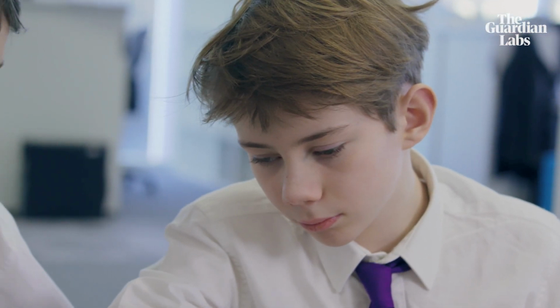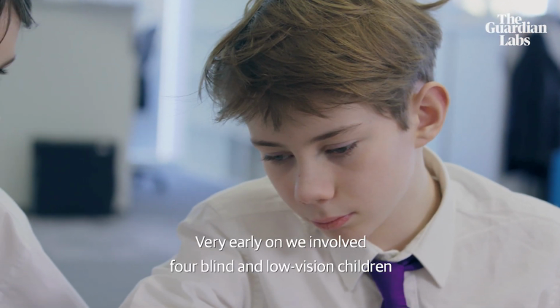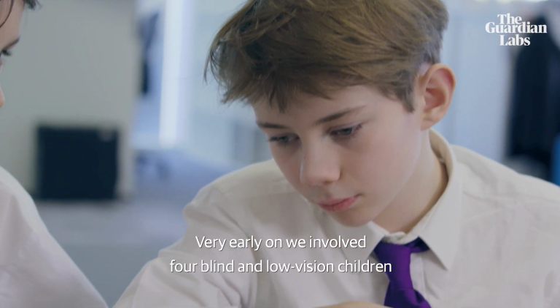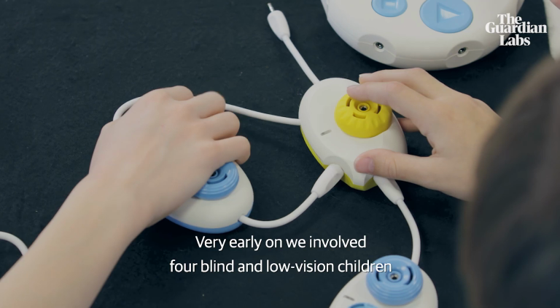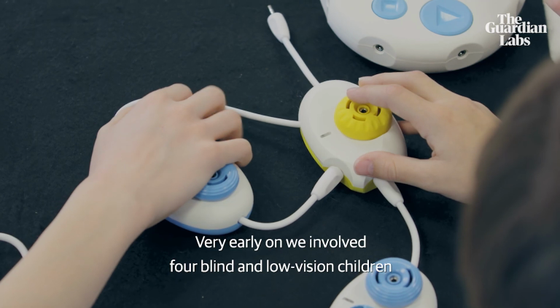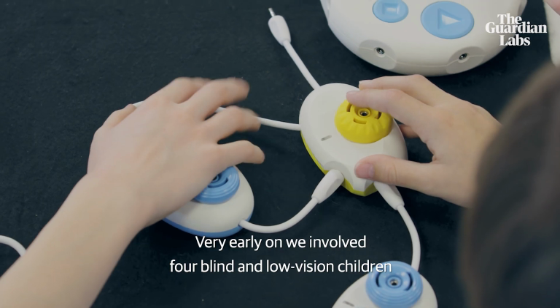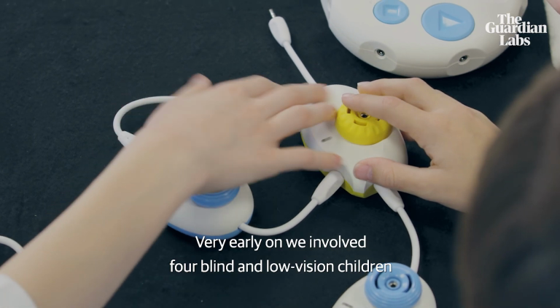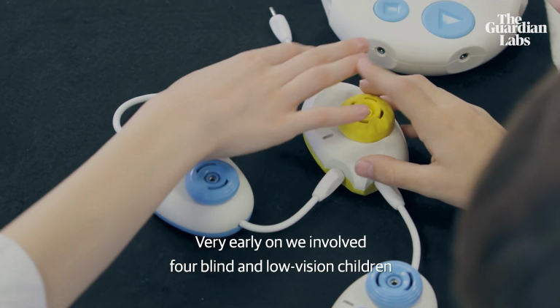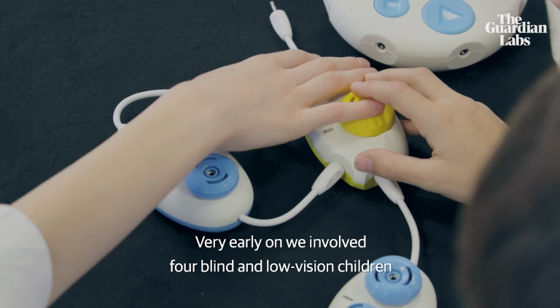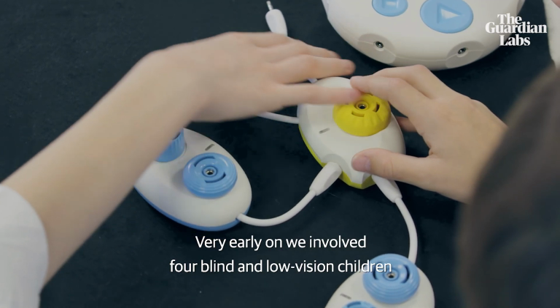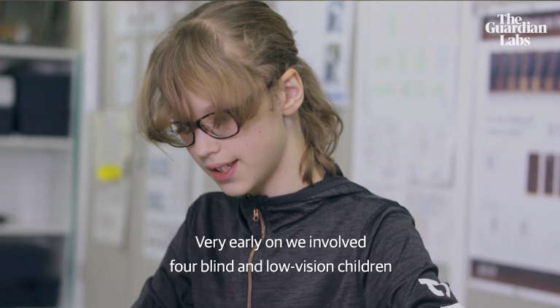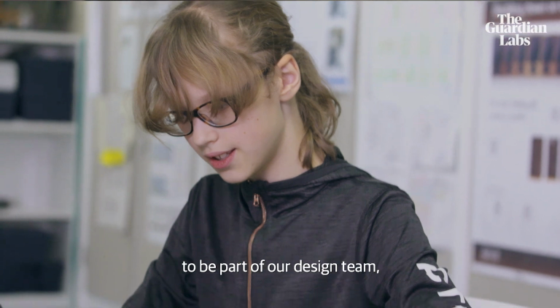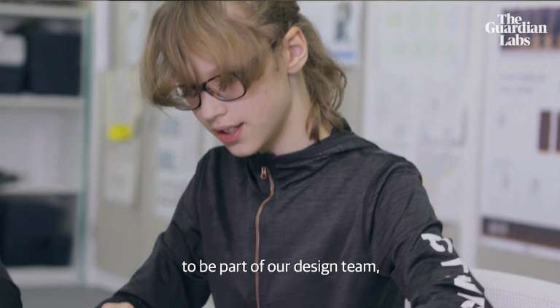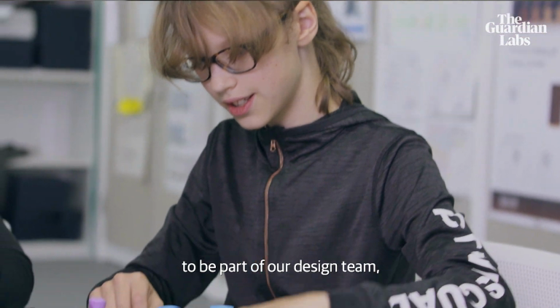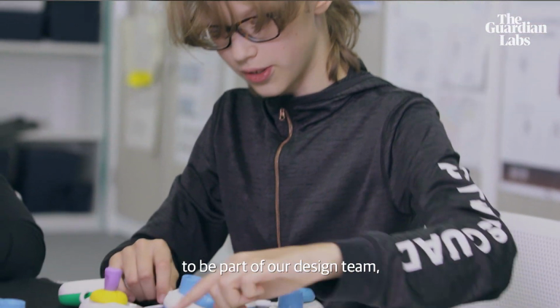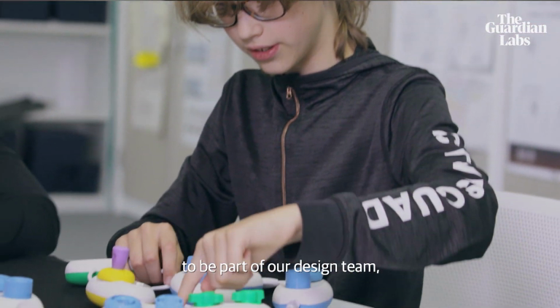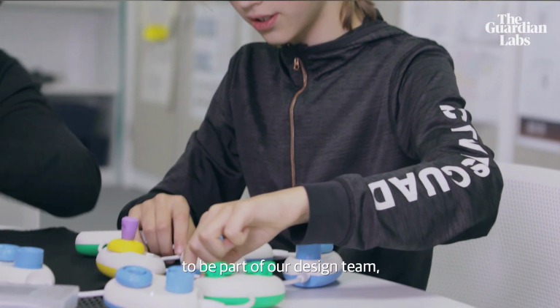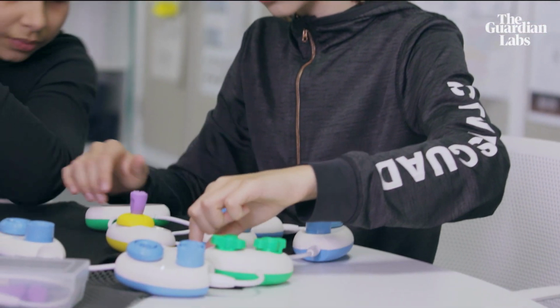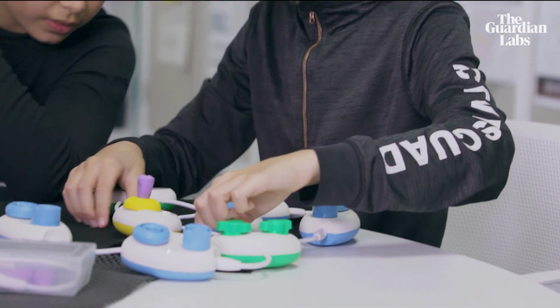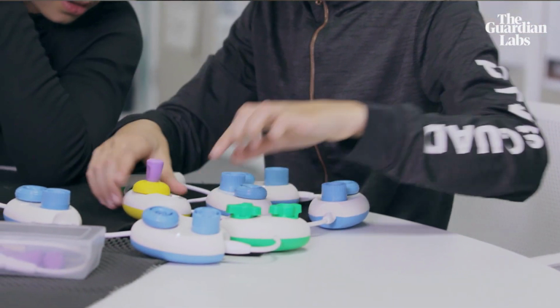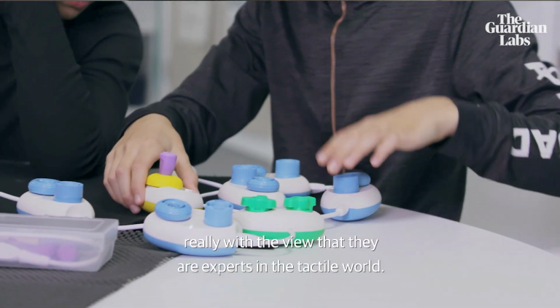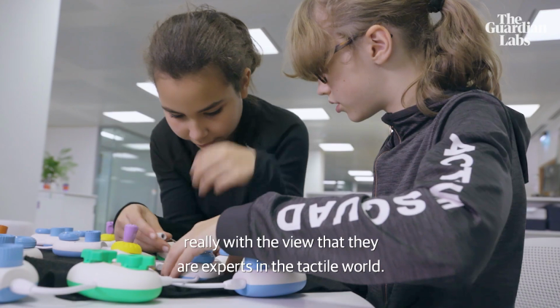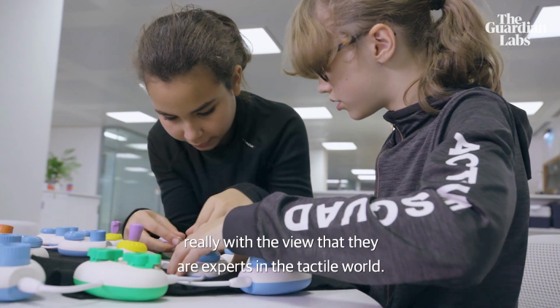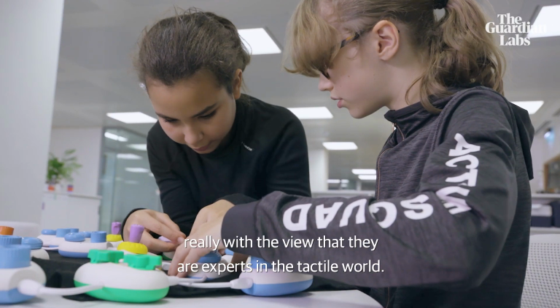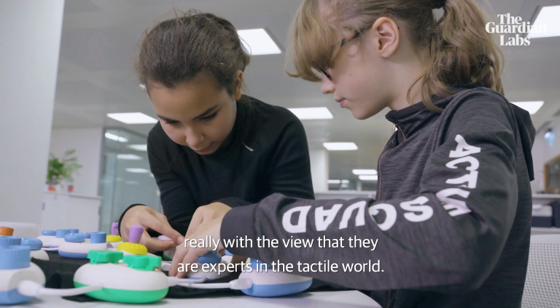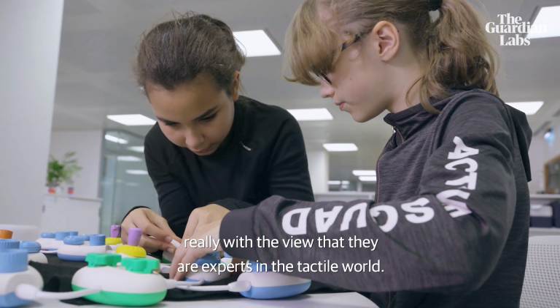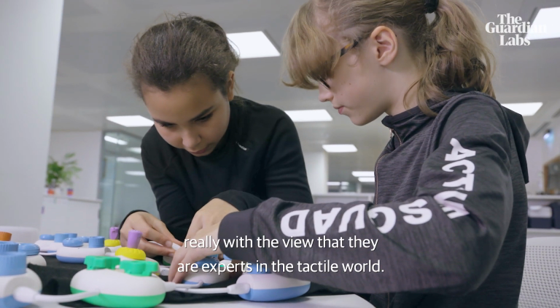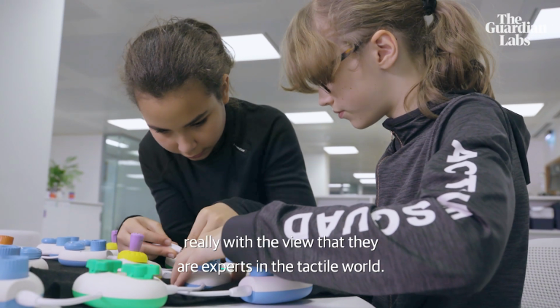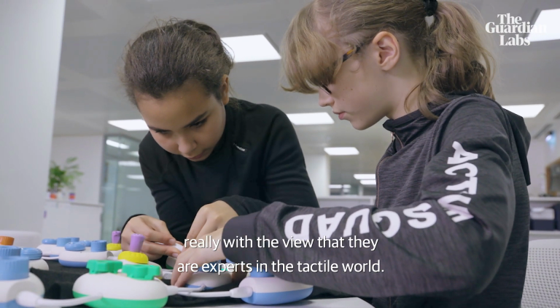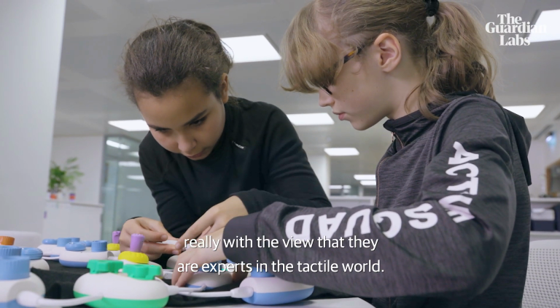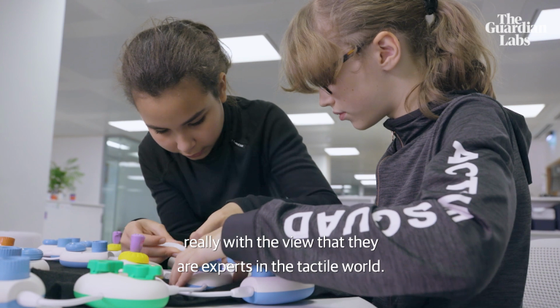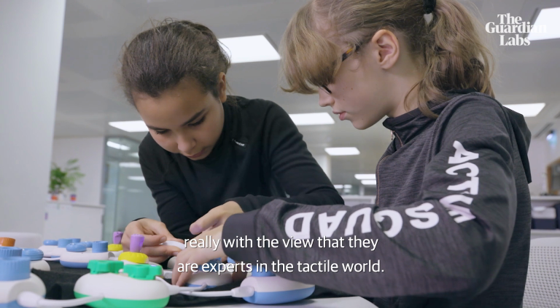Very early on we involved four blind and low vision children to be part of our design team, really with a view that they are experts in the tactile world.